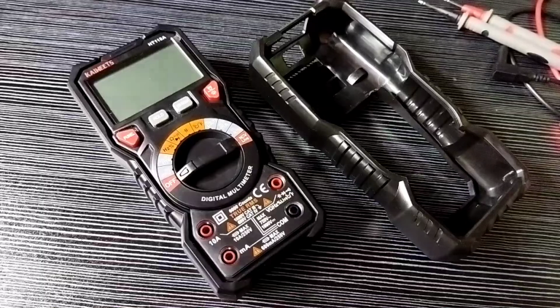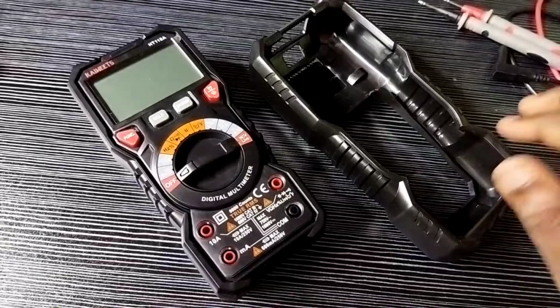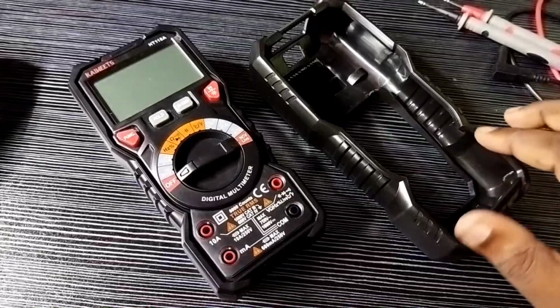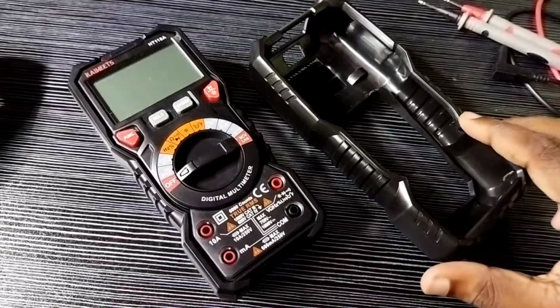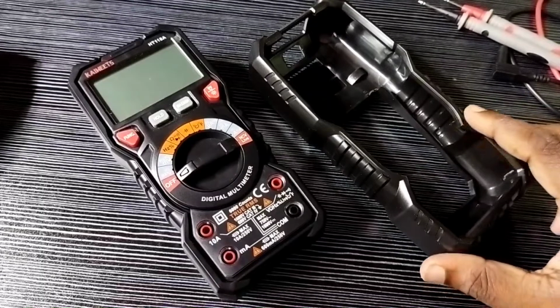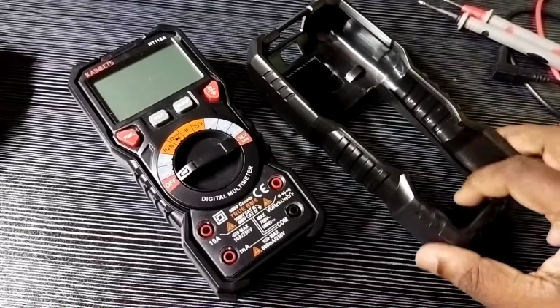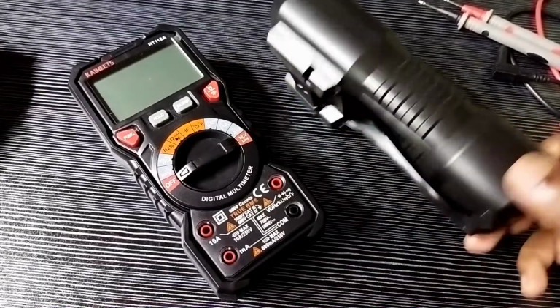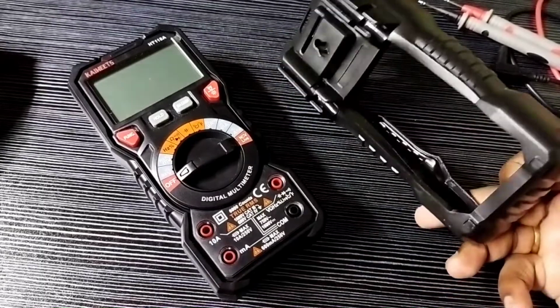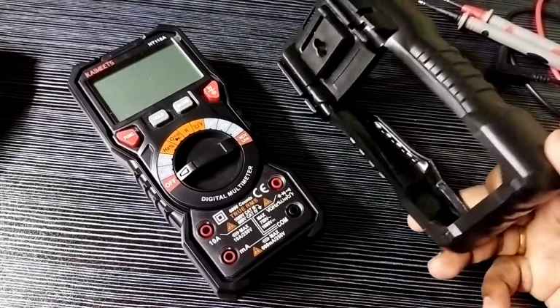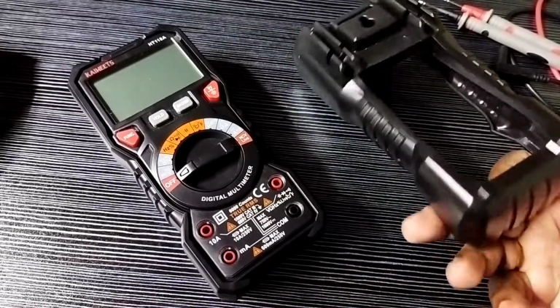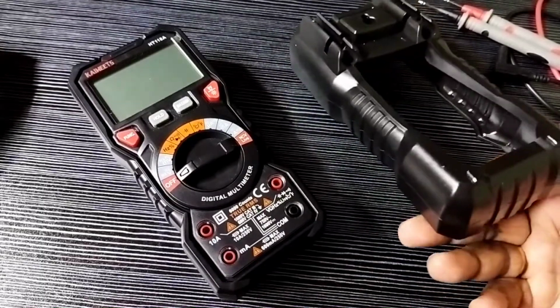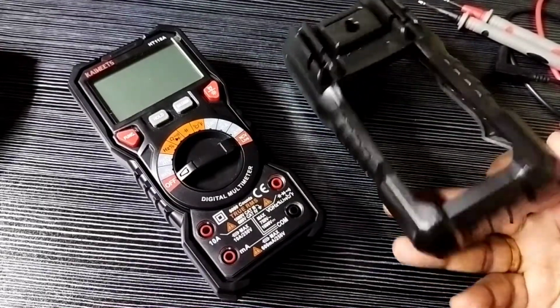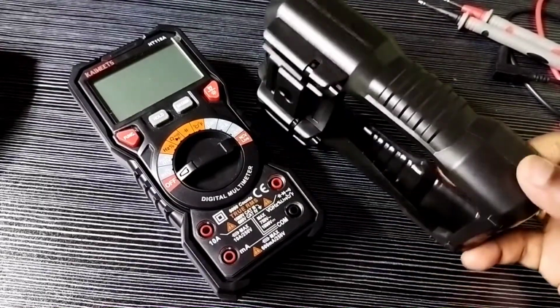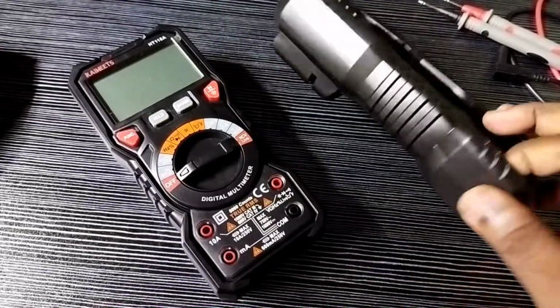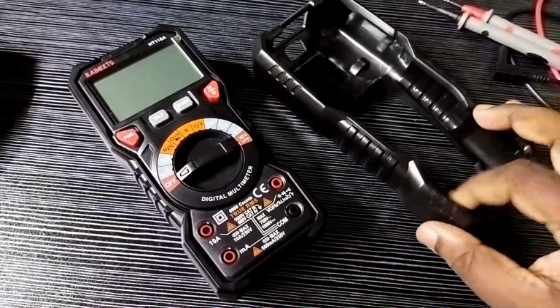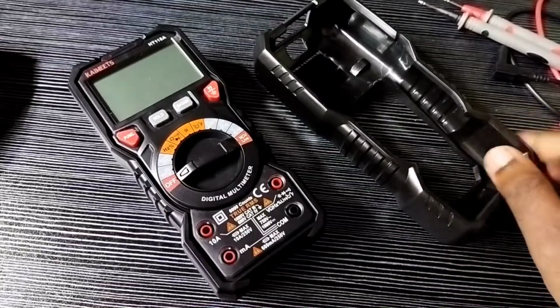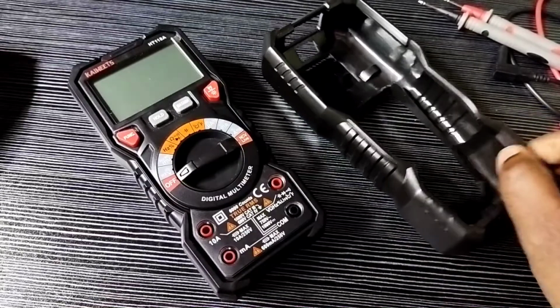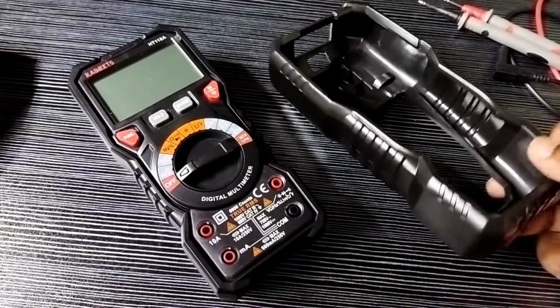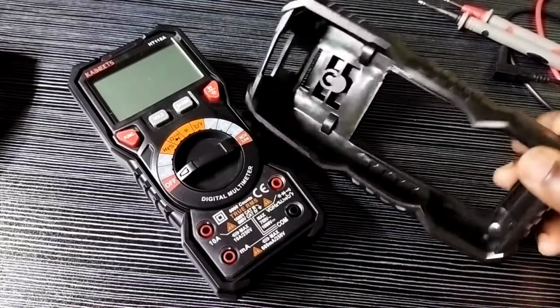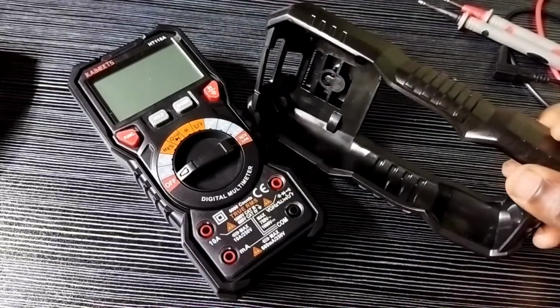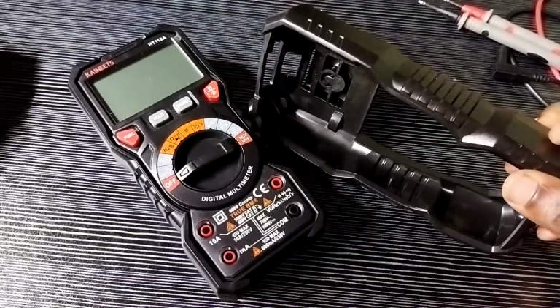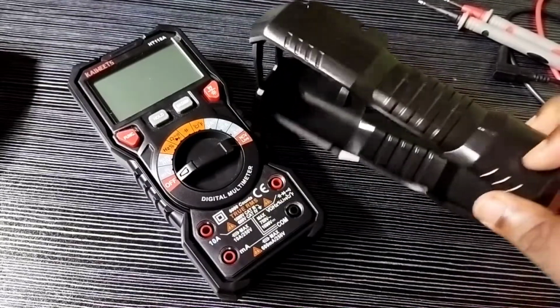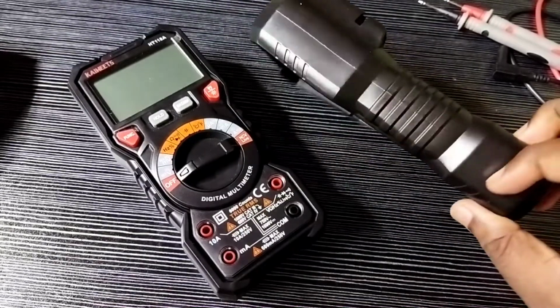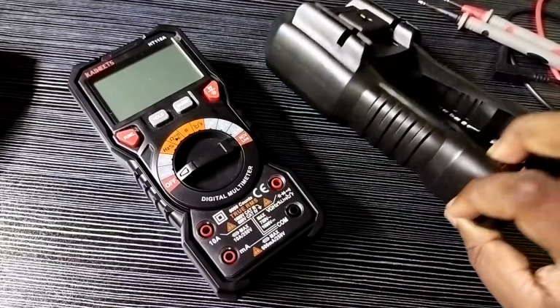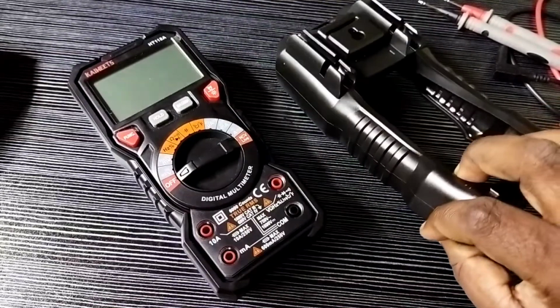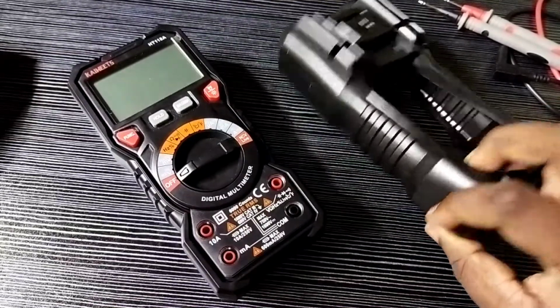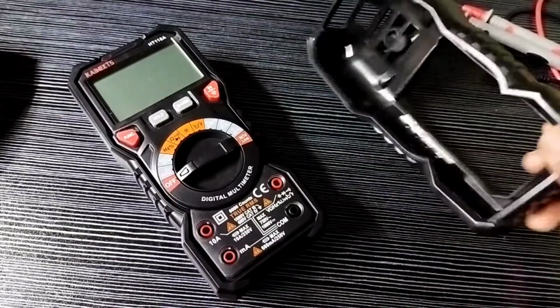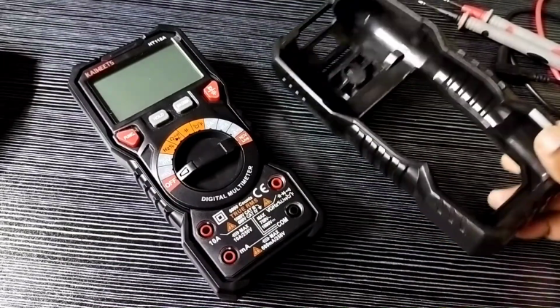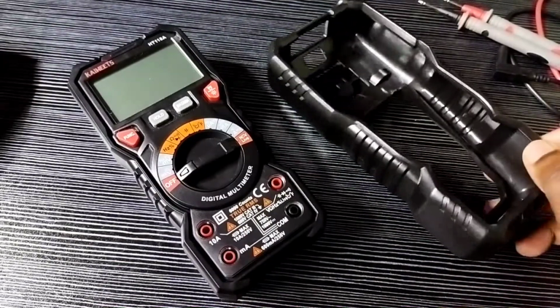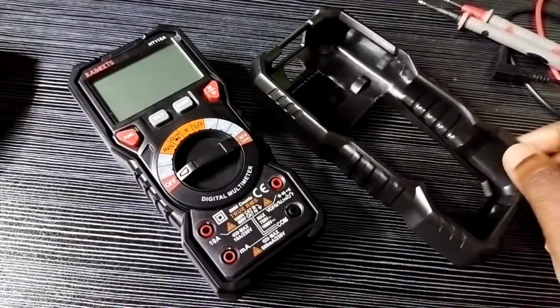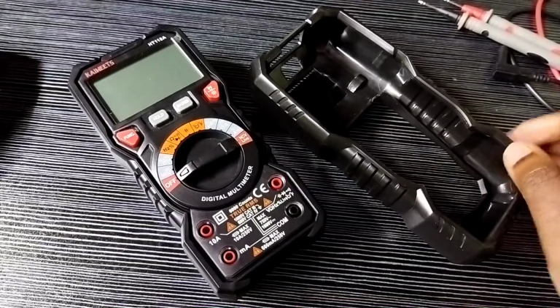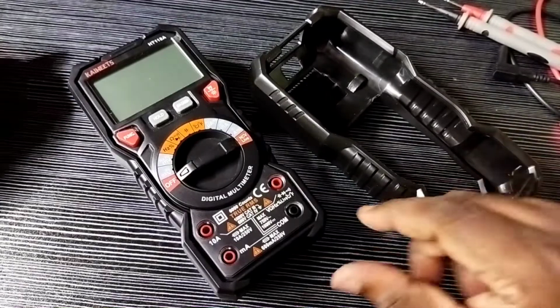Hi friends, this video shows how to open and repair Kiwi's digital multimeter. First we need to remove the cover of this multimeter. I have removed it.